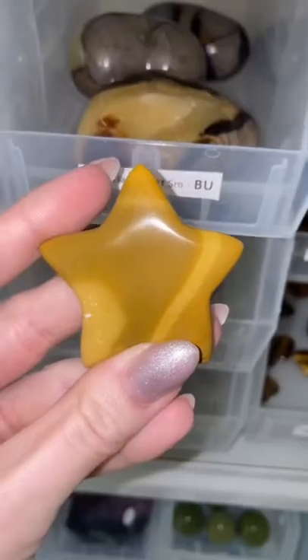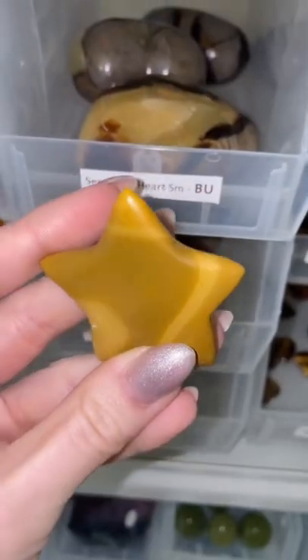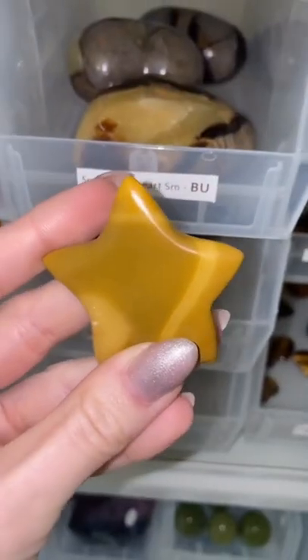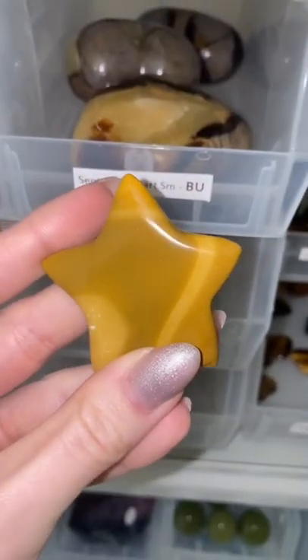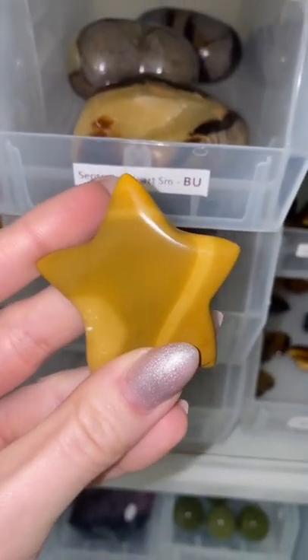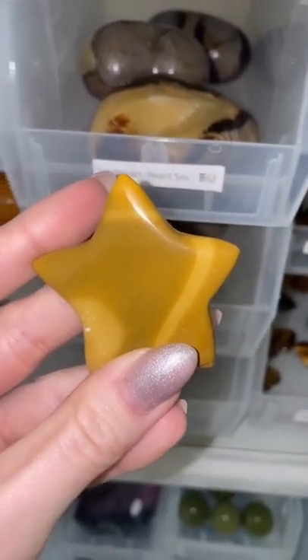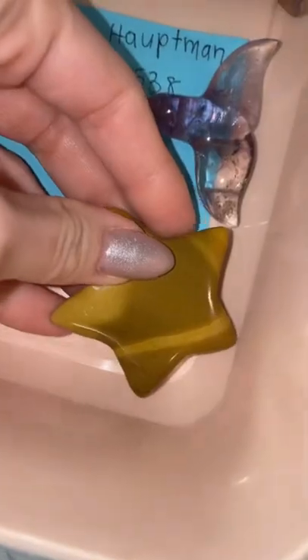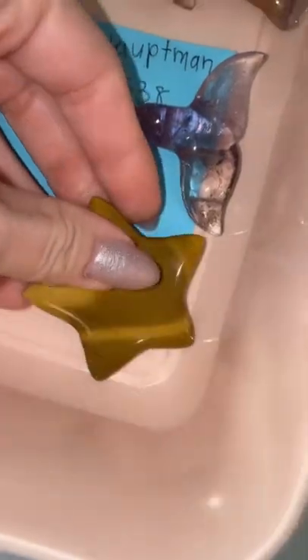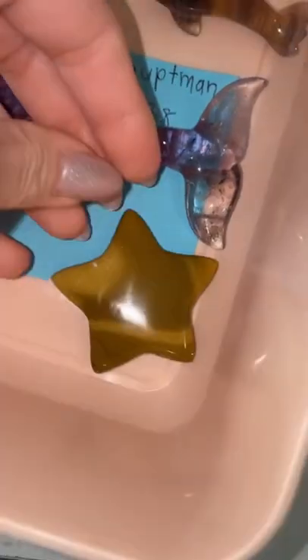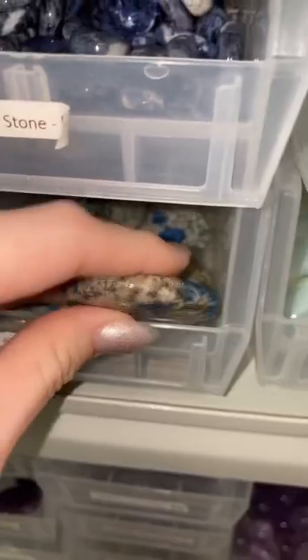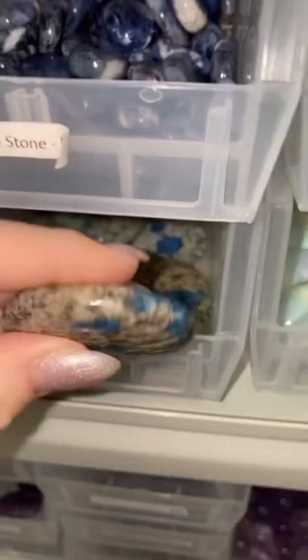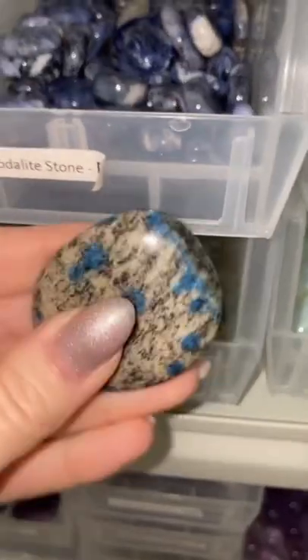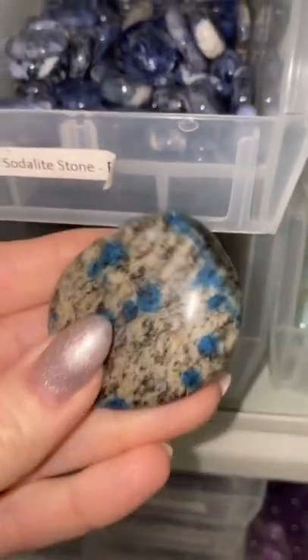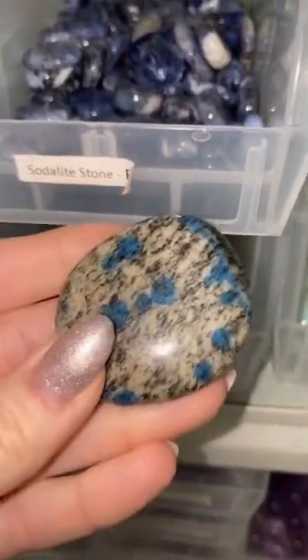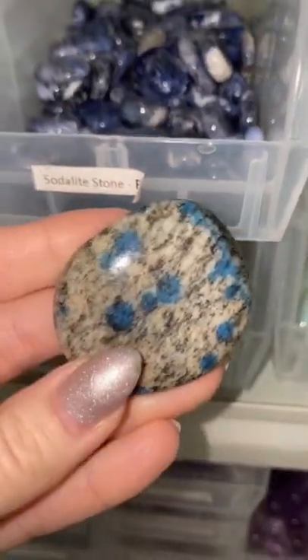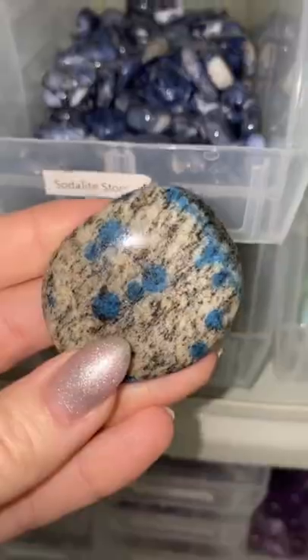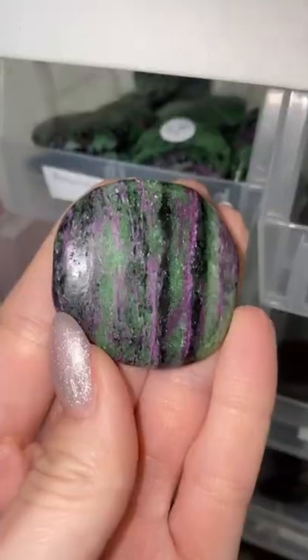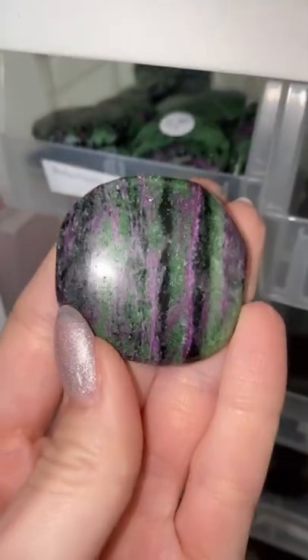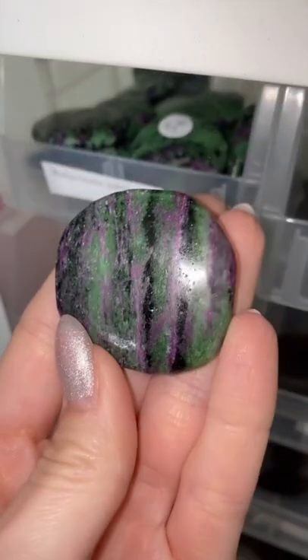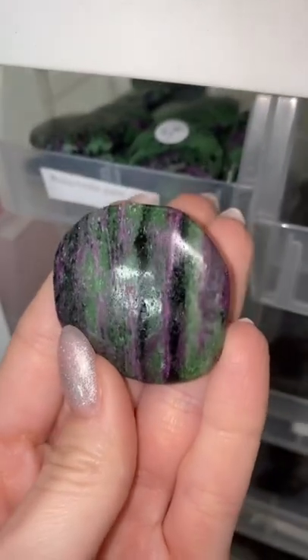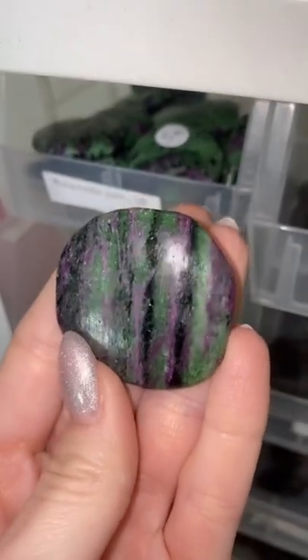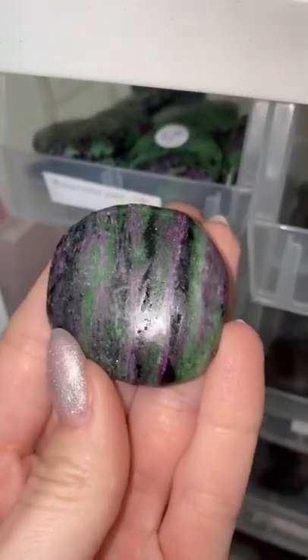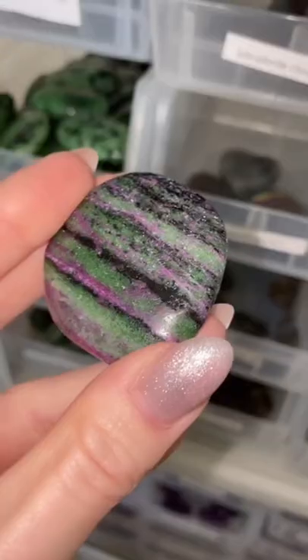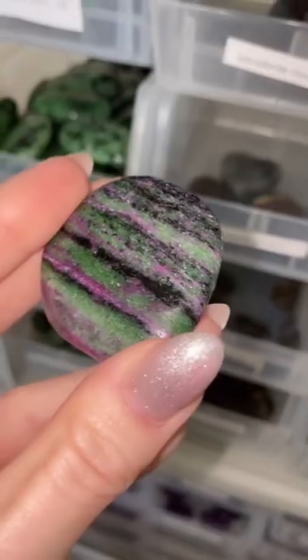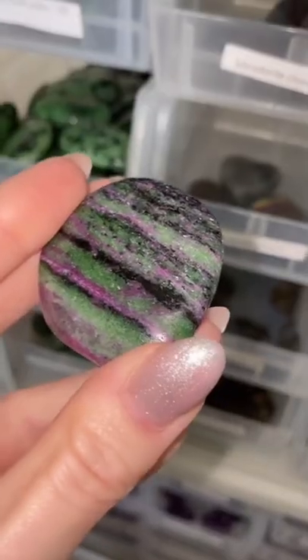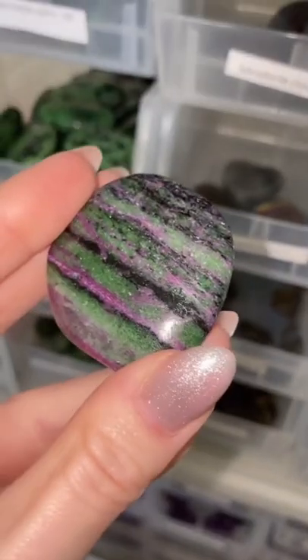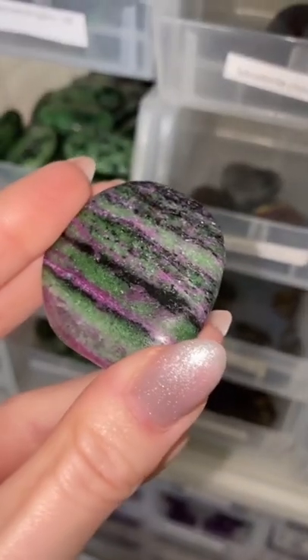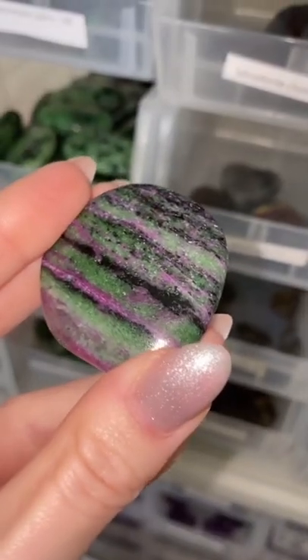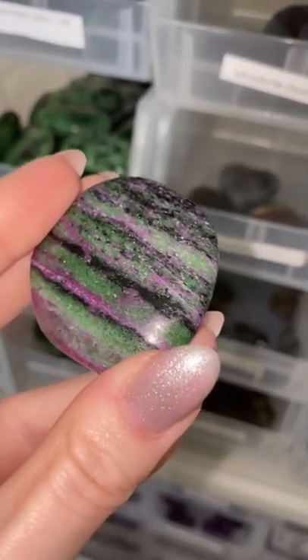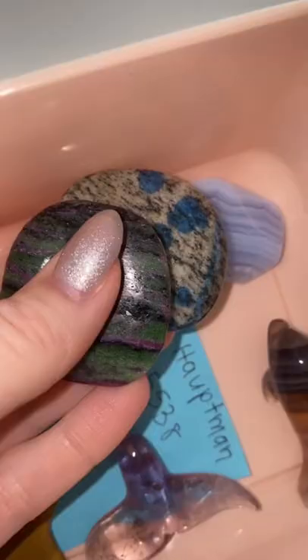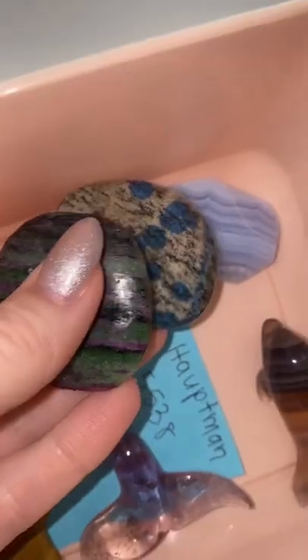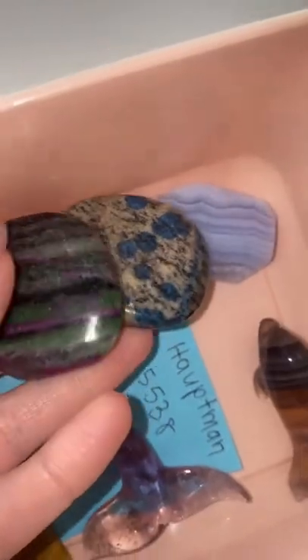A yellow mookite star, a K2 palm stone, and a ruby crossite. This one has a lot of ruby in it.